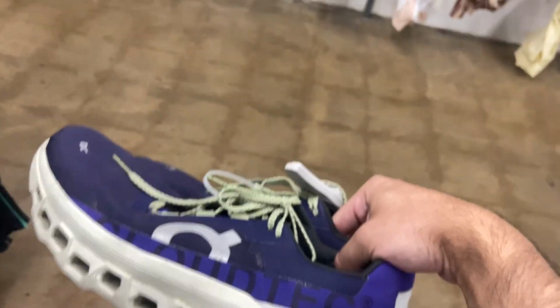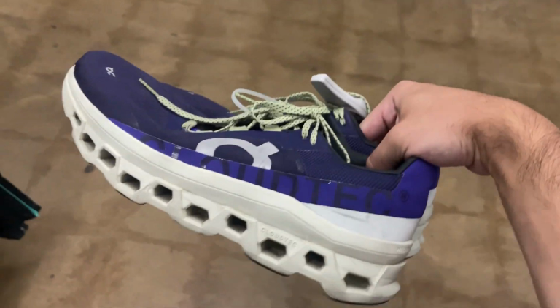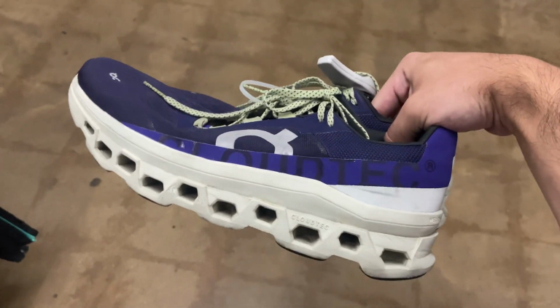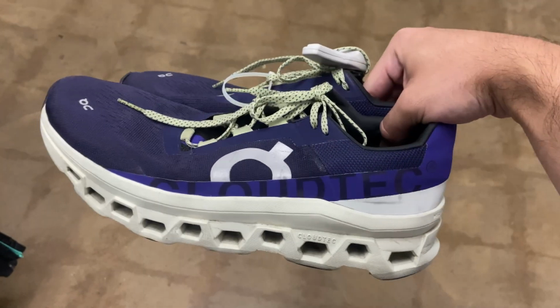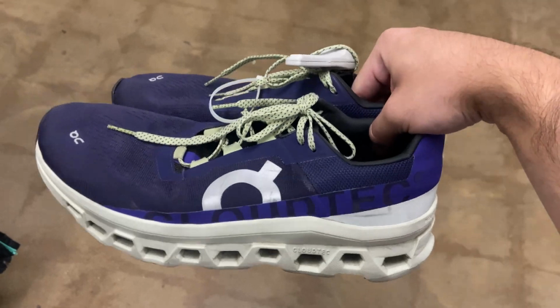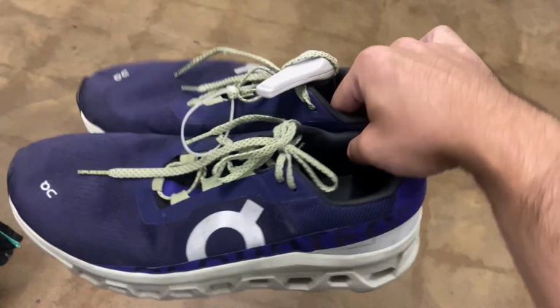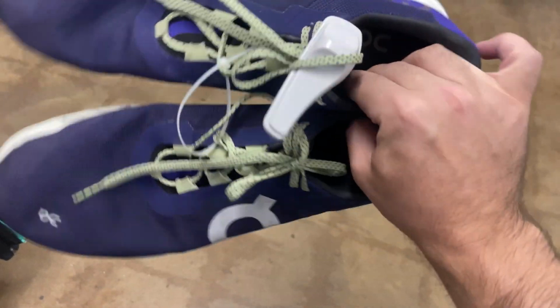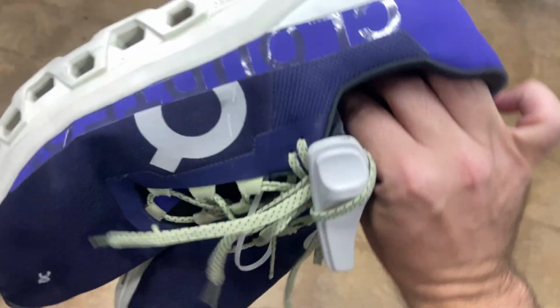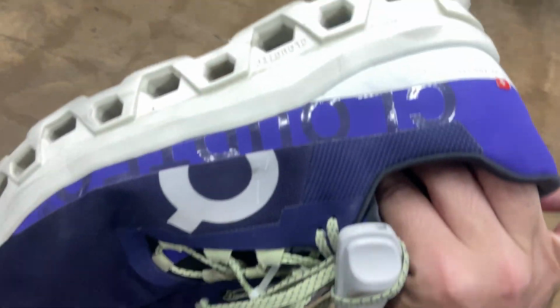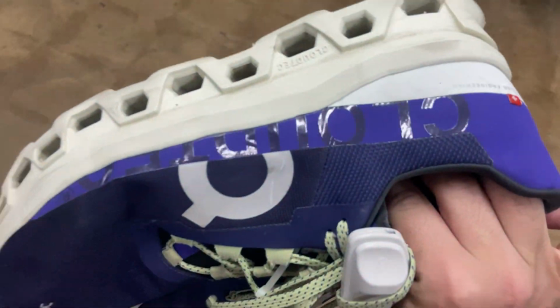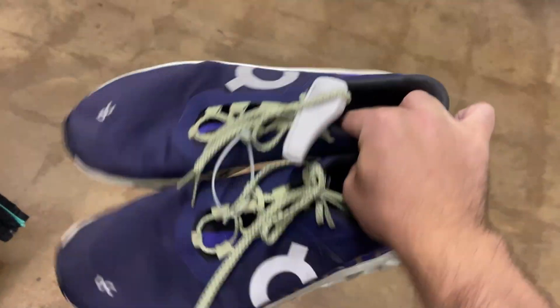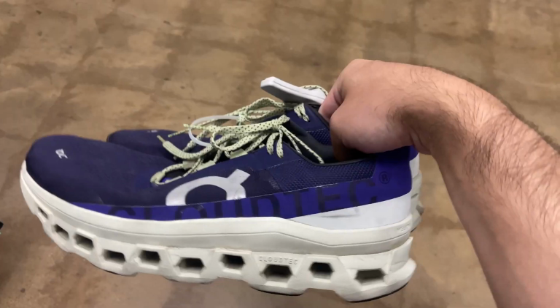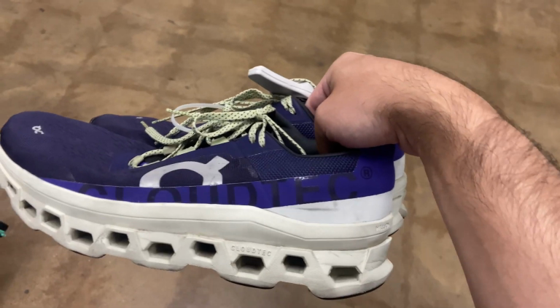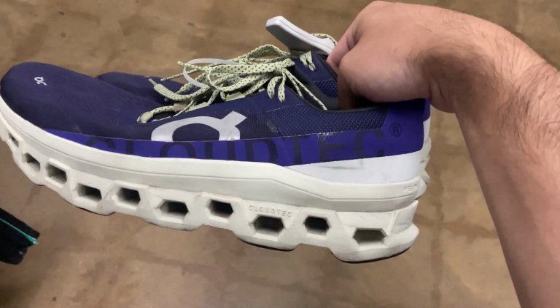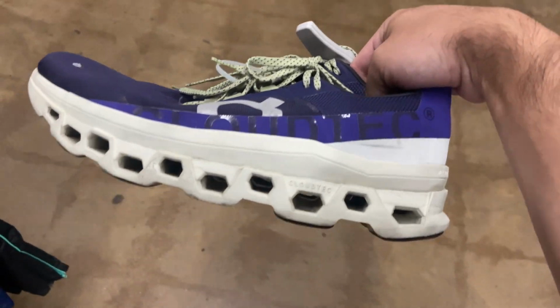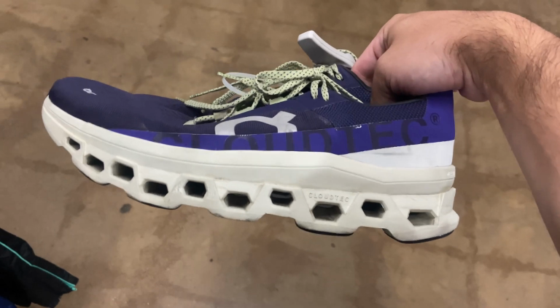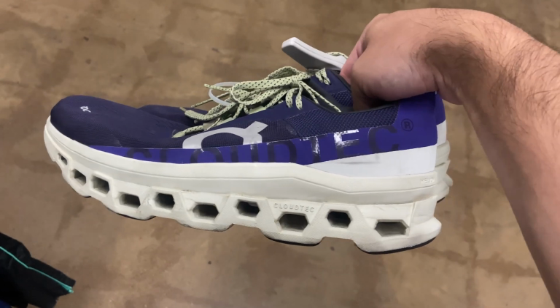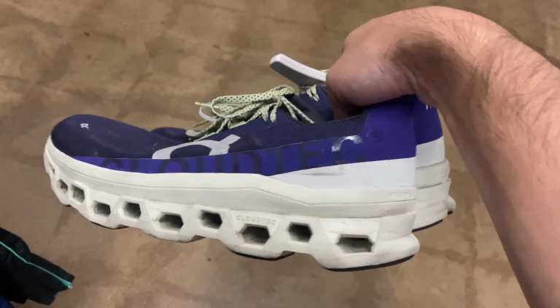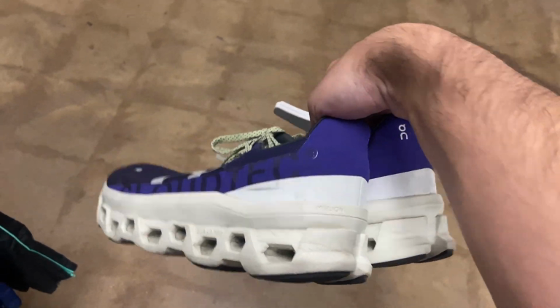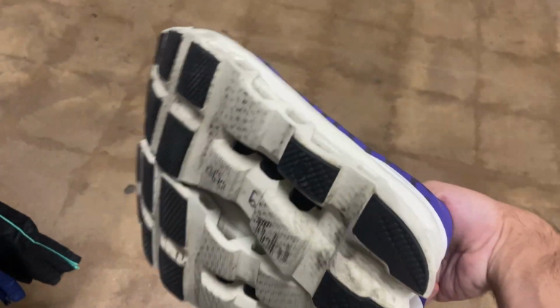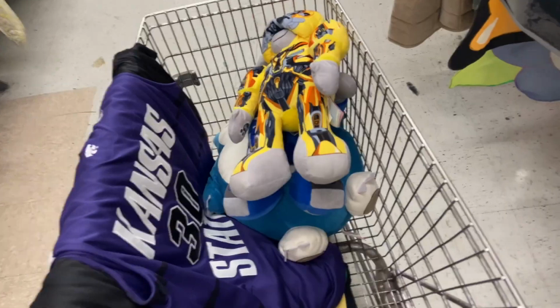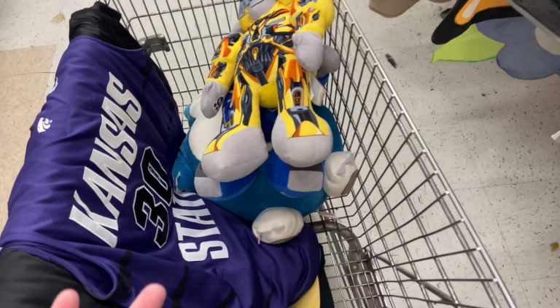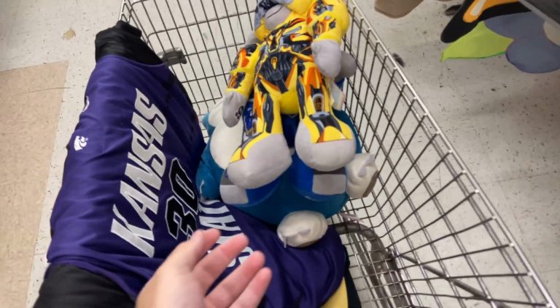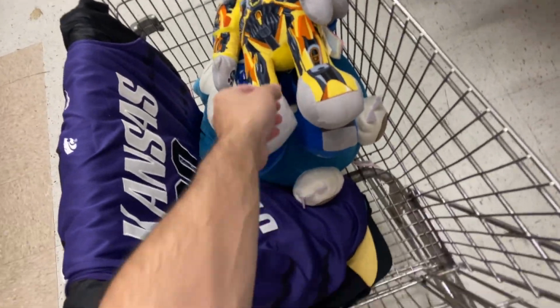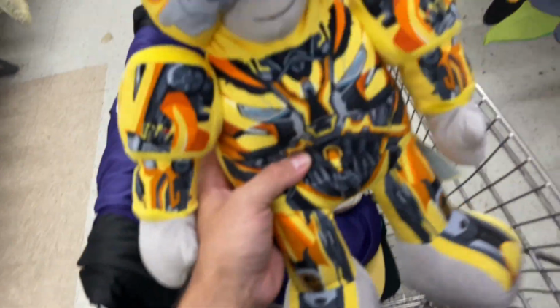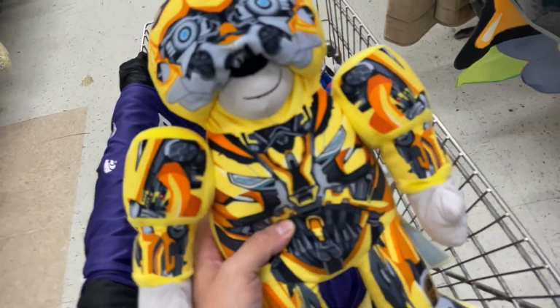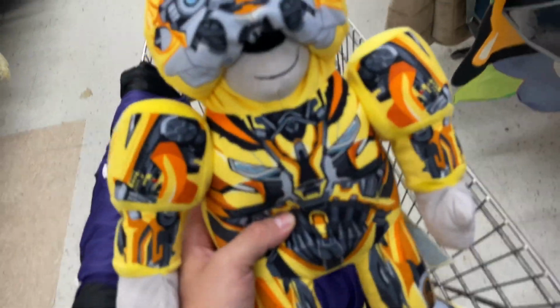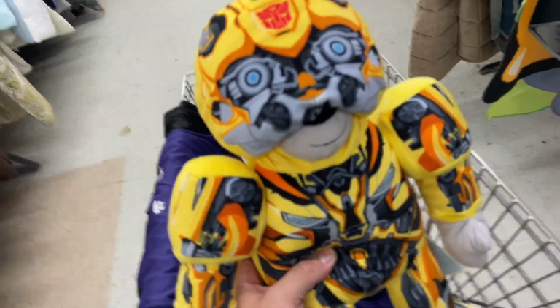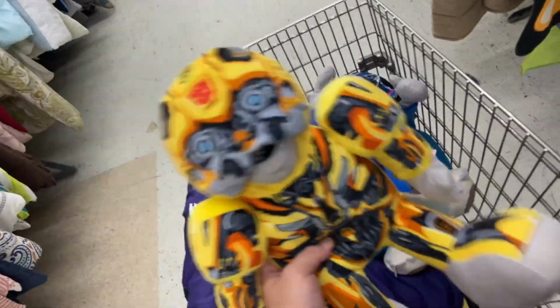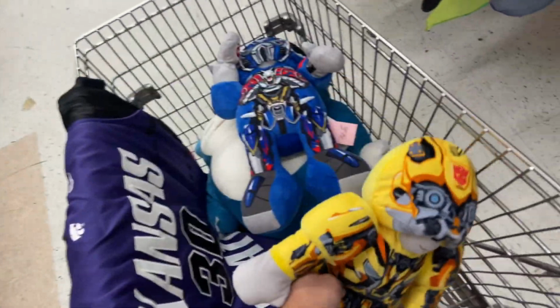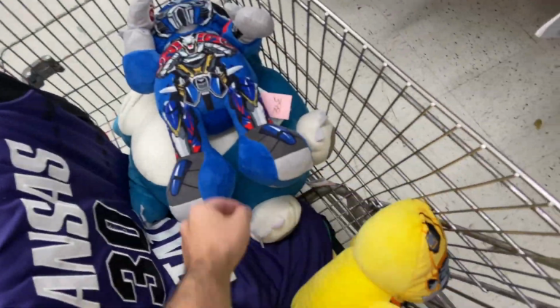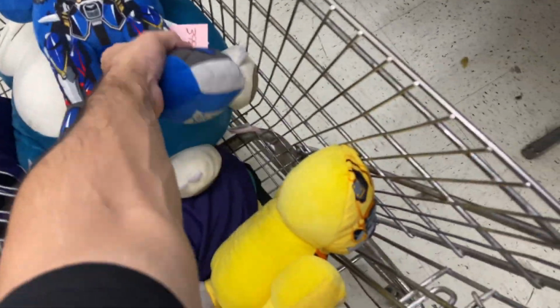Found a pair of On Cloud Monsters — I never find these. I always find the other ones with like the thinner bottoms but if you guys ever find these, pick them up — they're actually worth a decent amount. Found these plushes right here, Transformer Build-A-Bears, which I thought were kind of cool but they're not really worth anything. They want four dollars a piece.